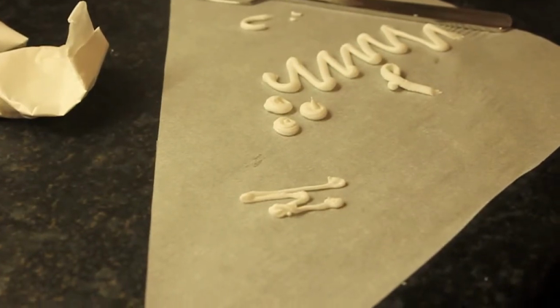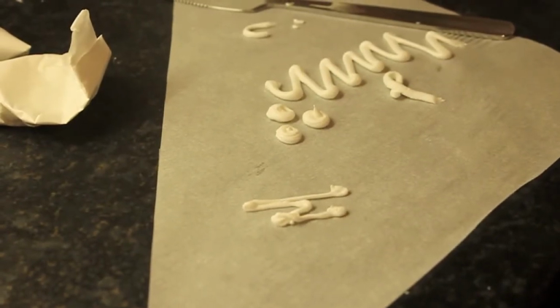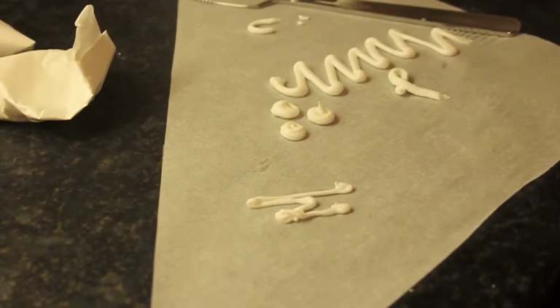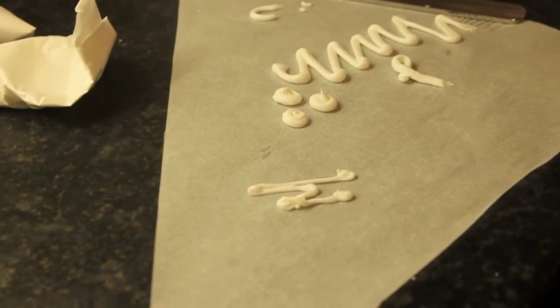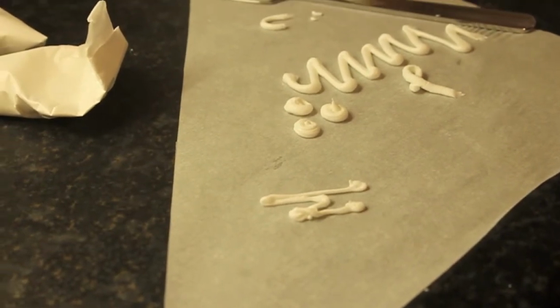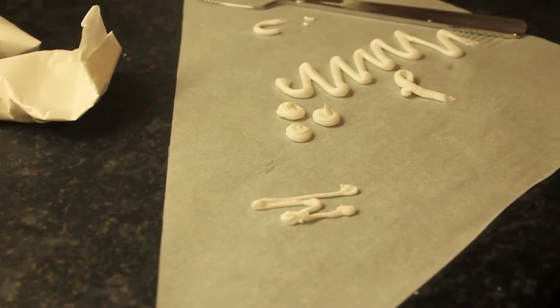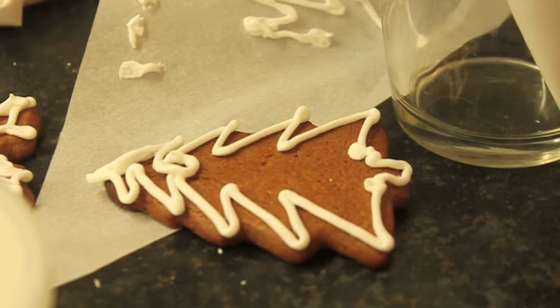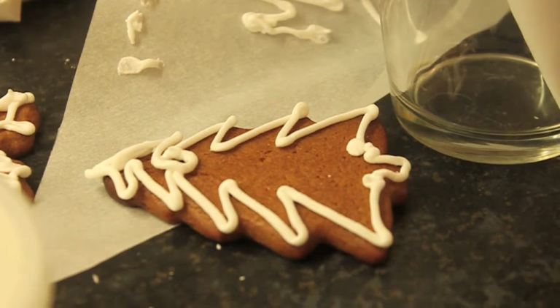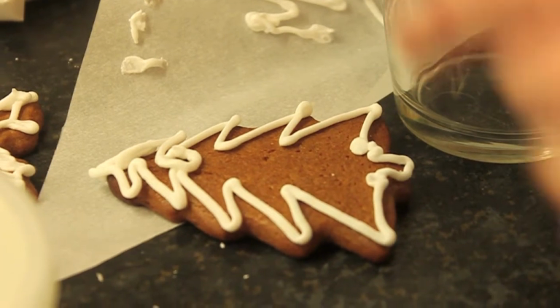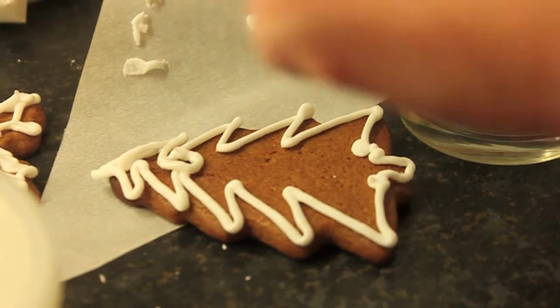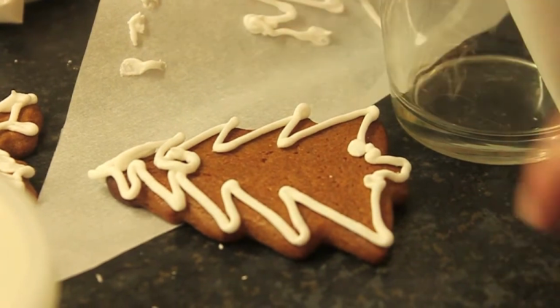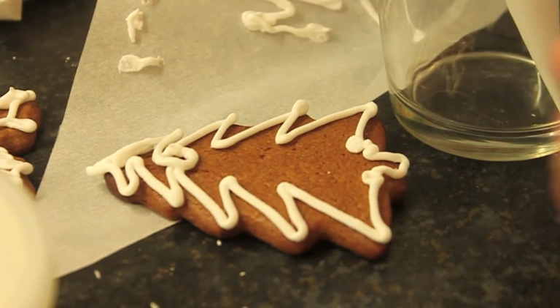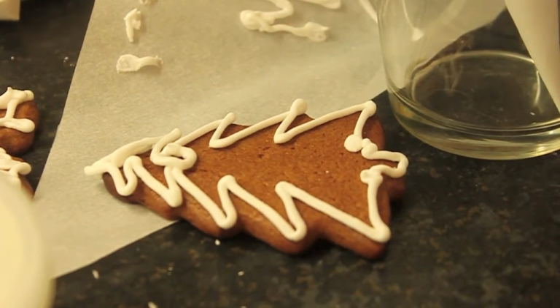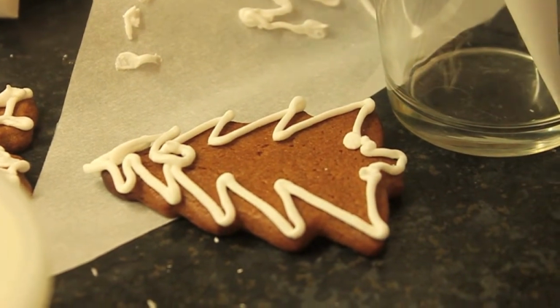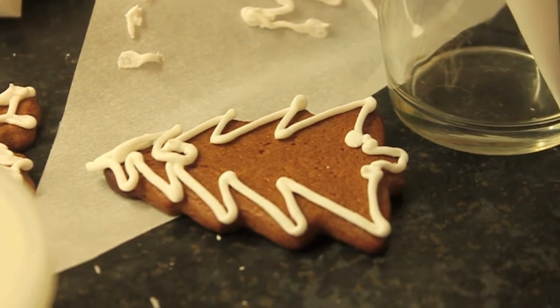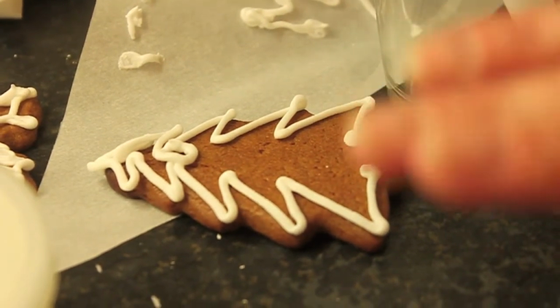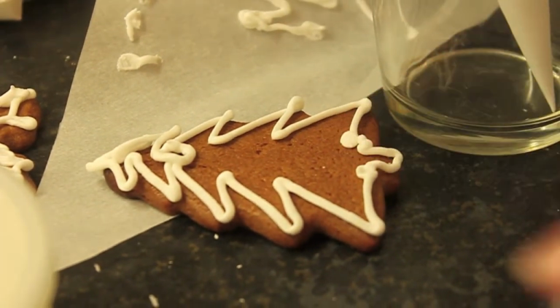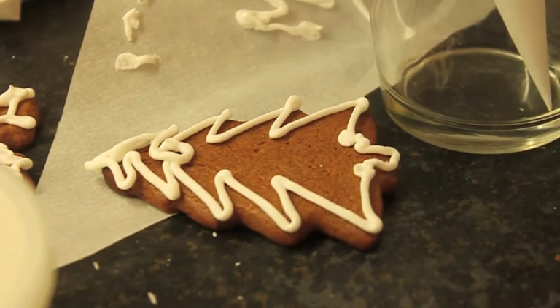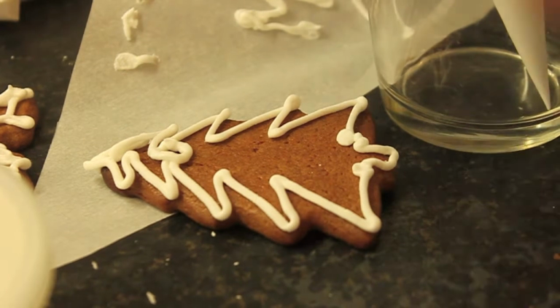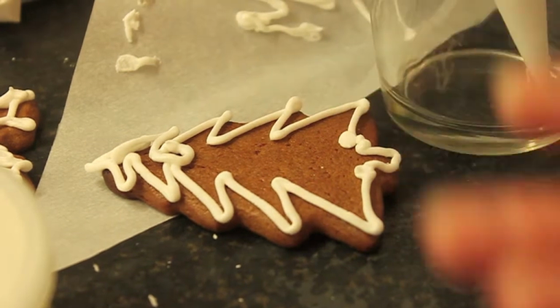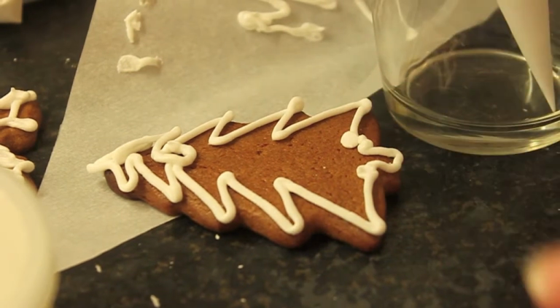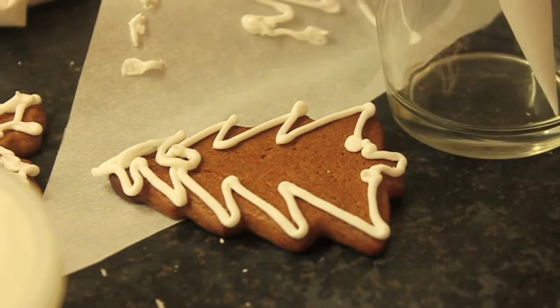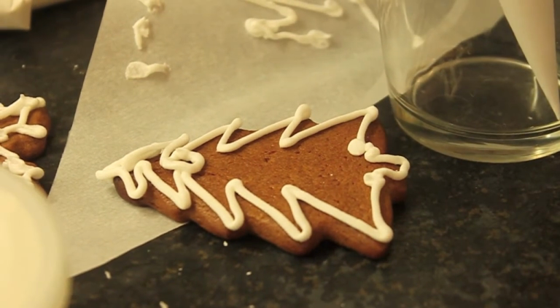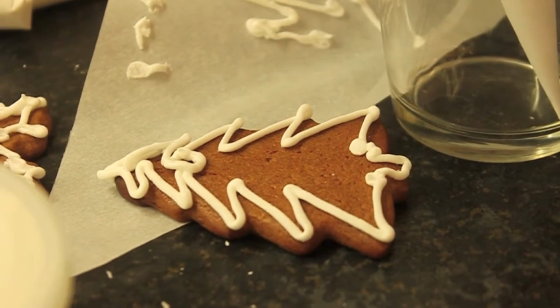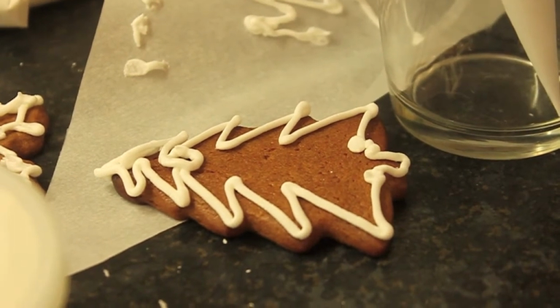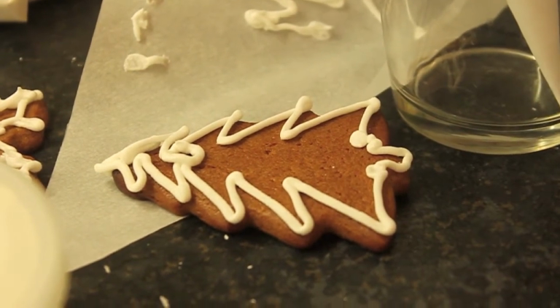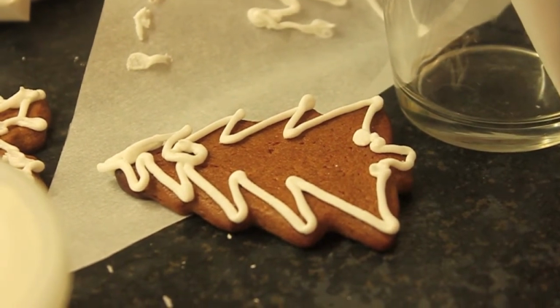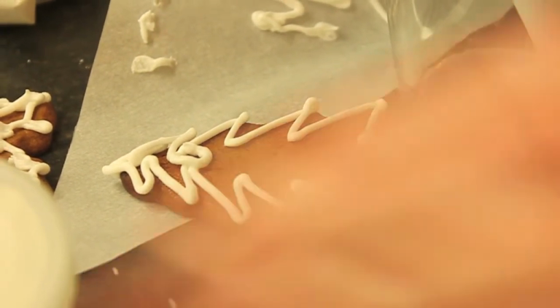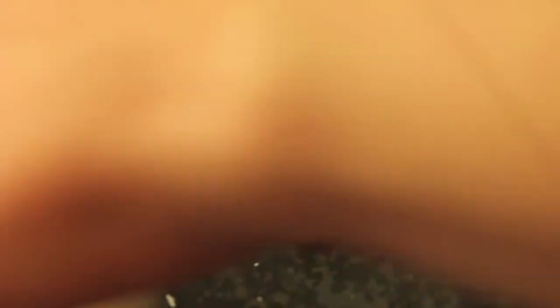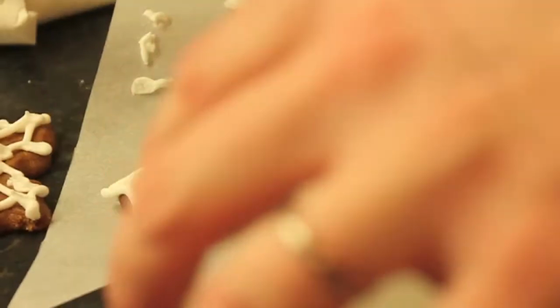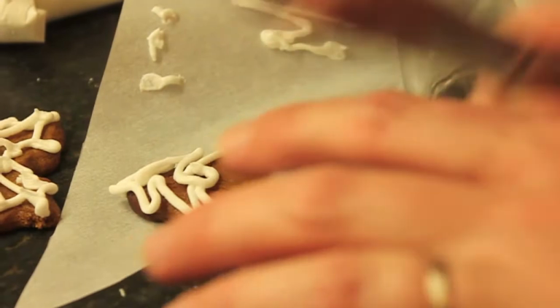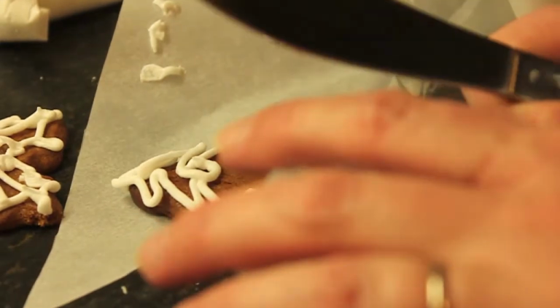So we're going to learn how to pipe now - how to make lovely lines on biscuits. This is going to fill the outline of harder icing to get a nice flat finish. It's good for doing the background to the detail.